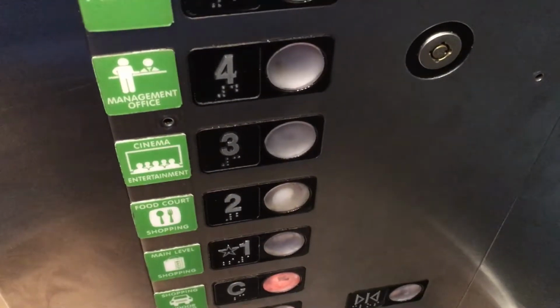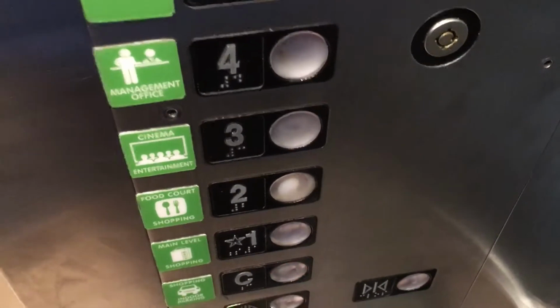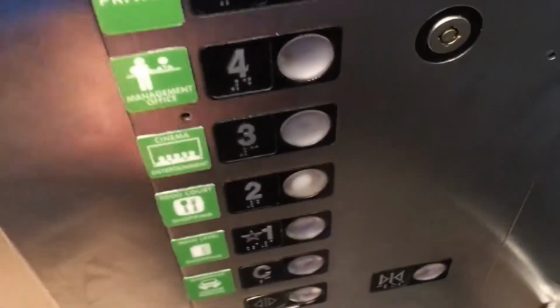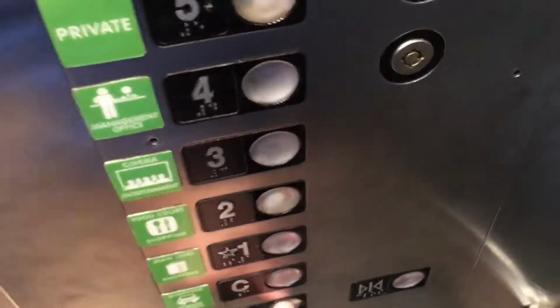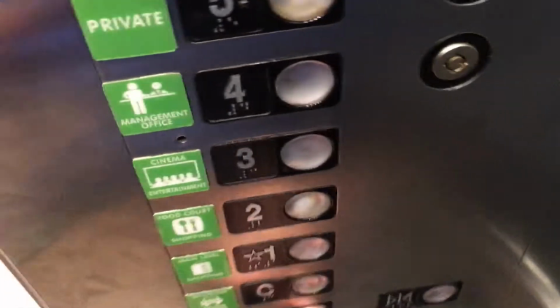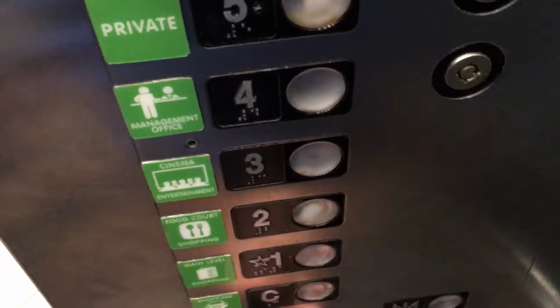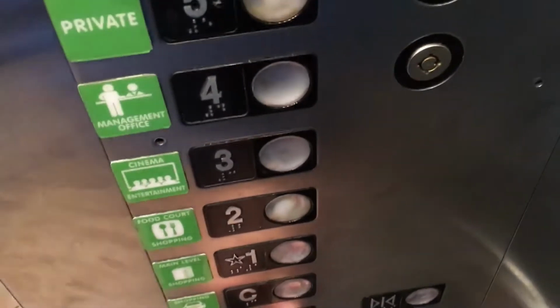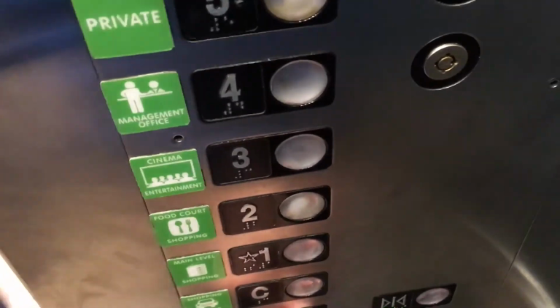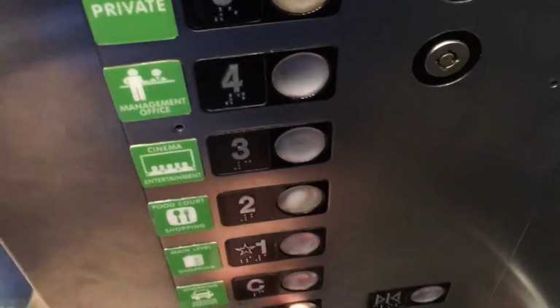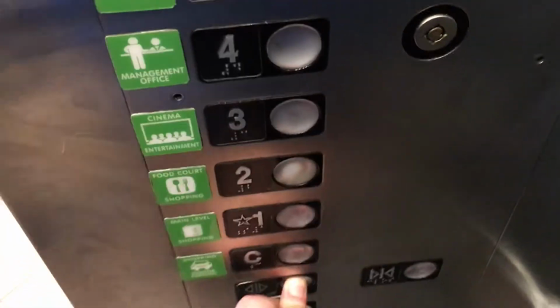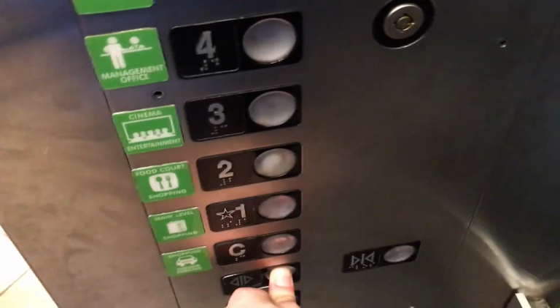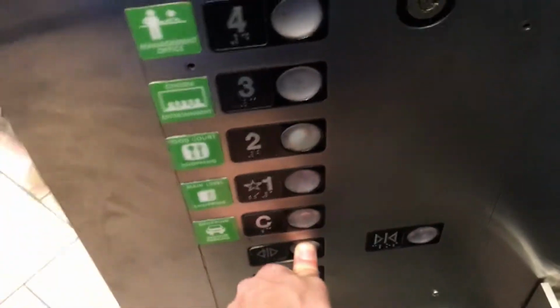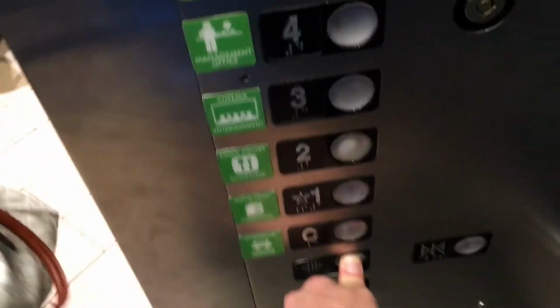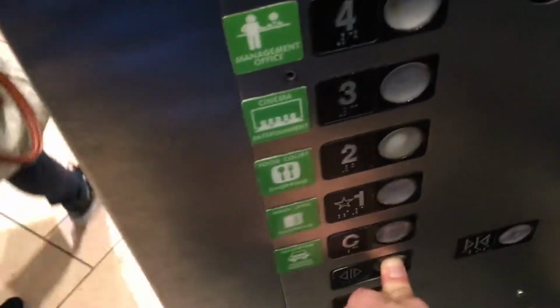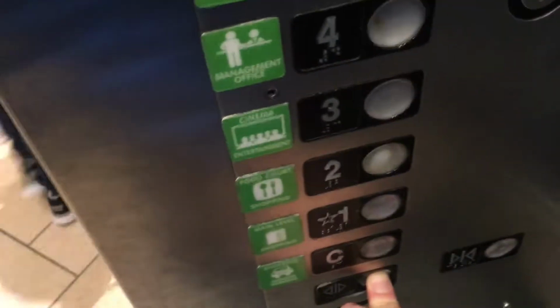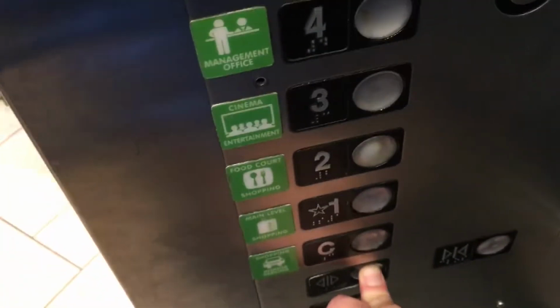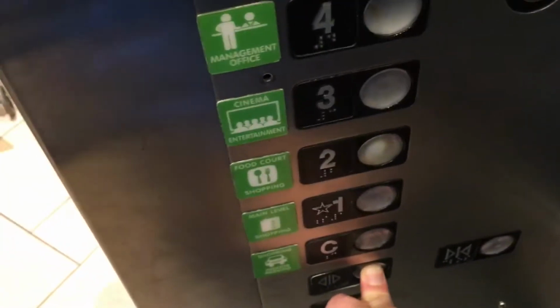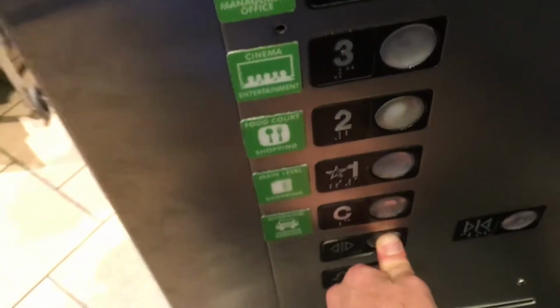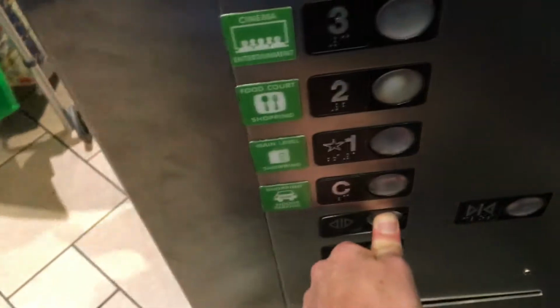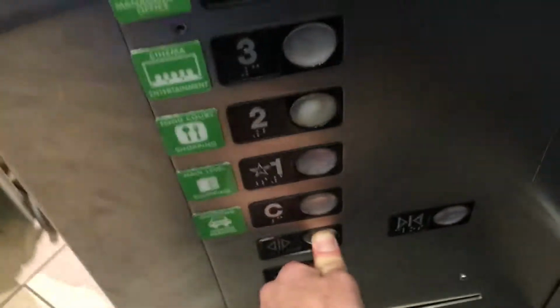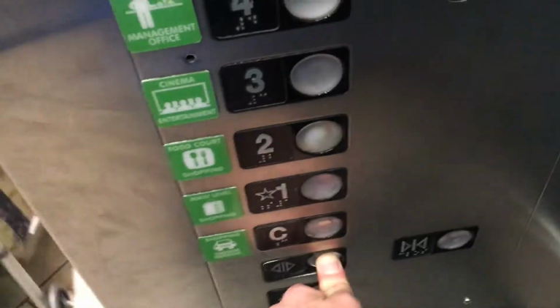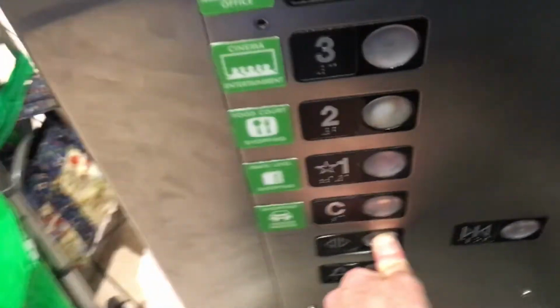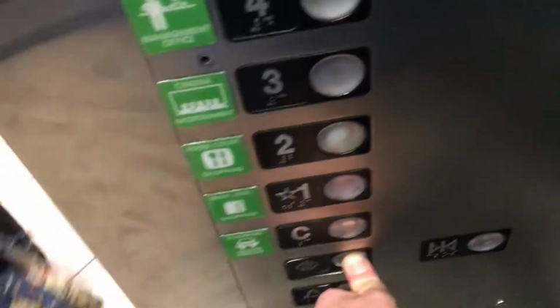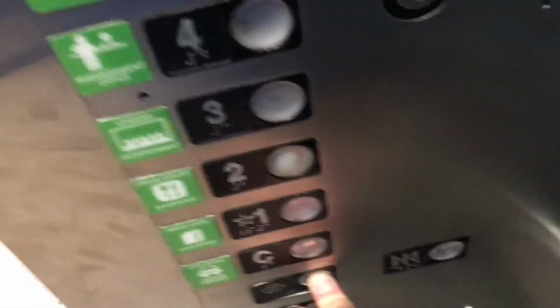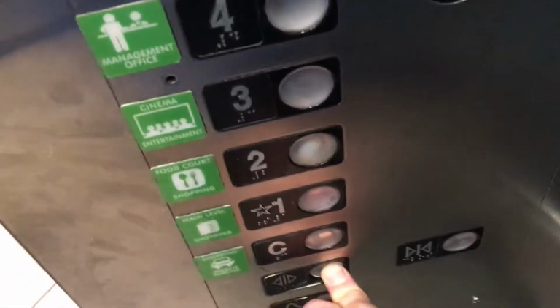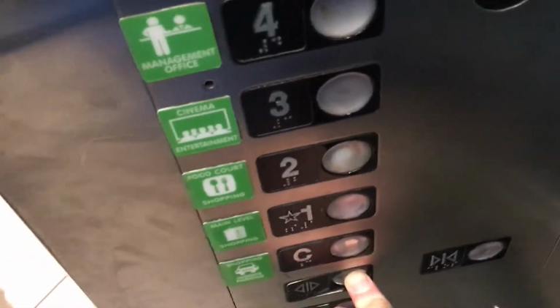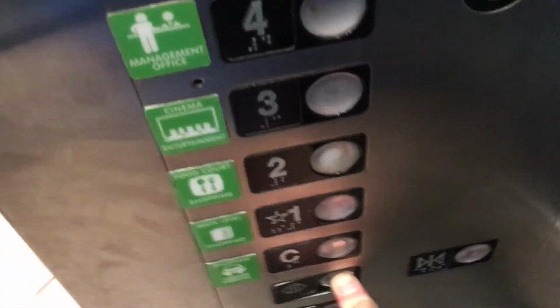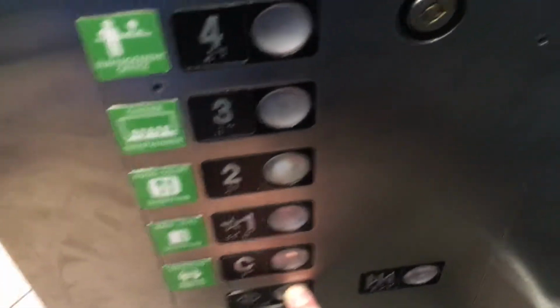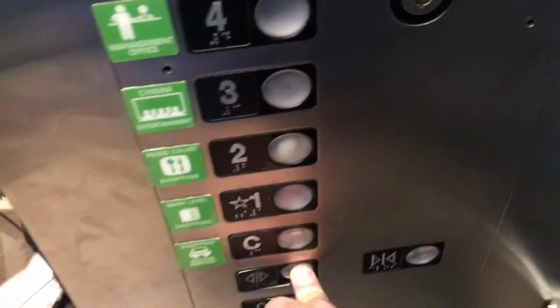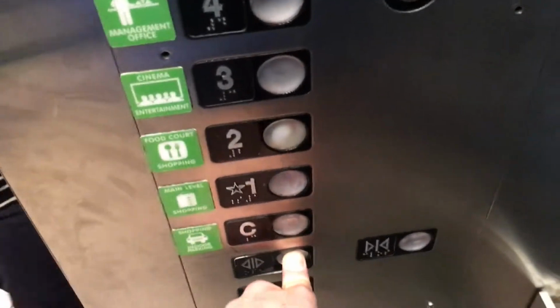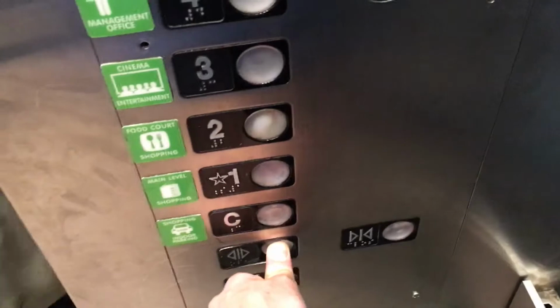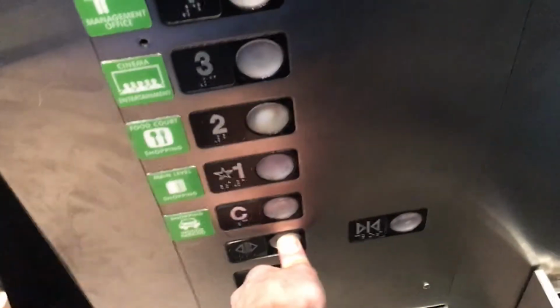You guys coming up? Yeah. Hold the door. Thank you. You're welcome. Which floor are you guys going to? I'm going to two. Two? Alright.